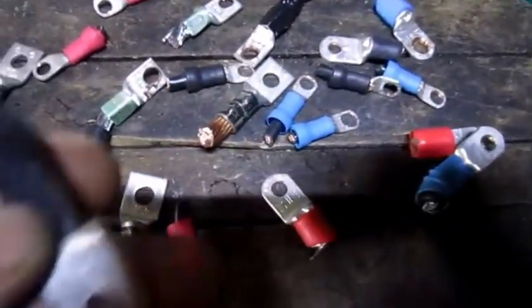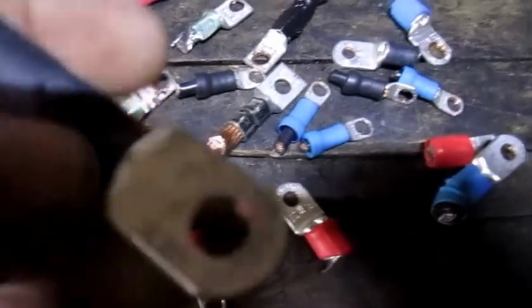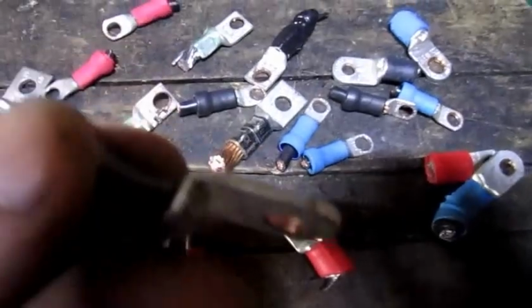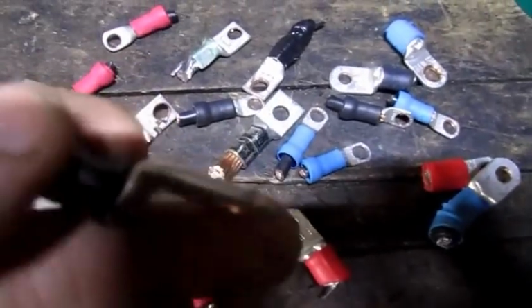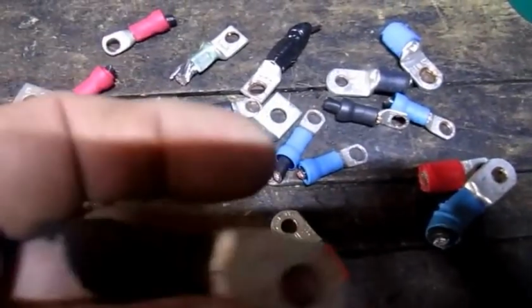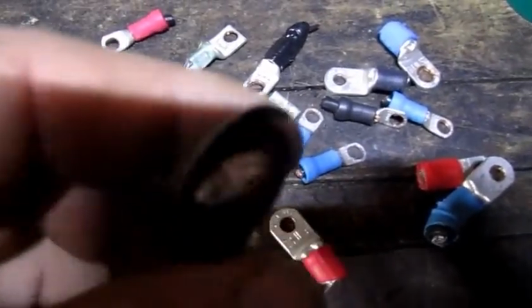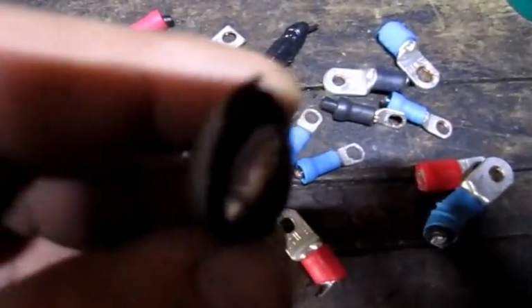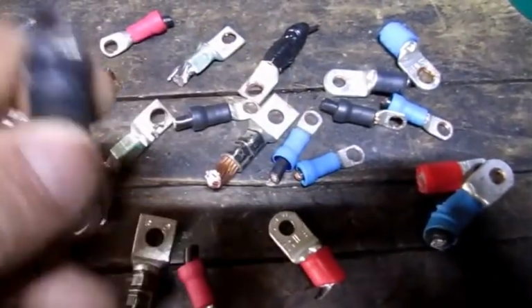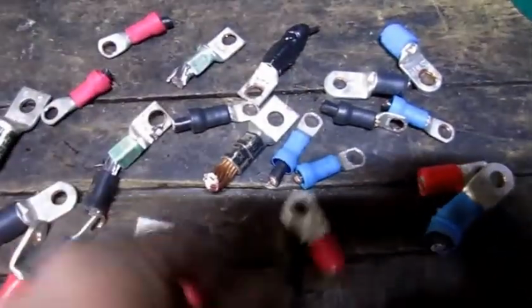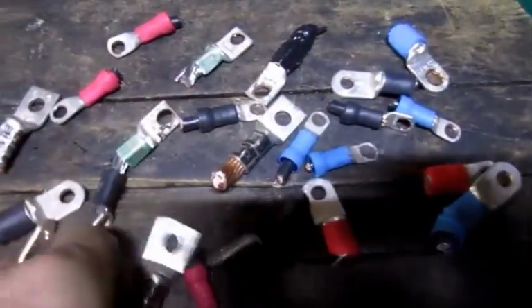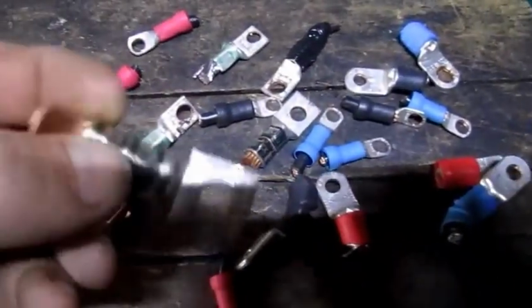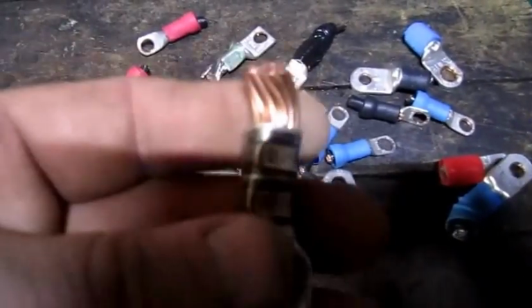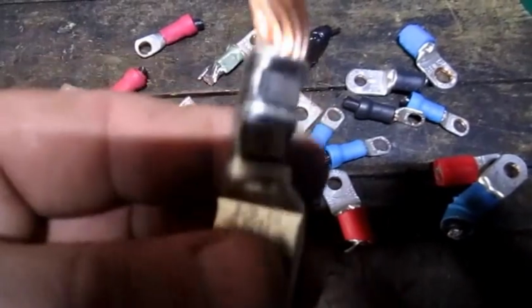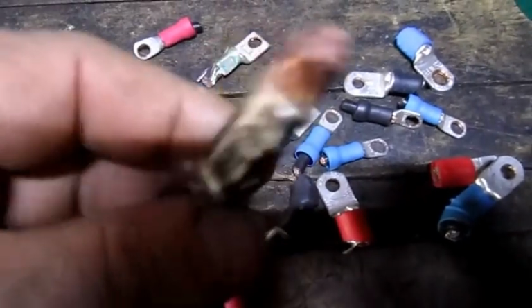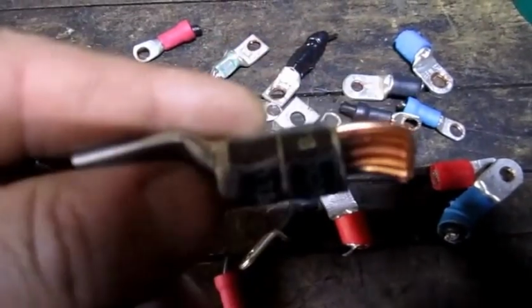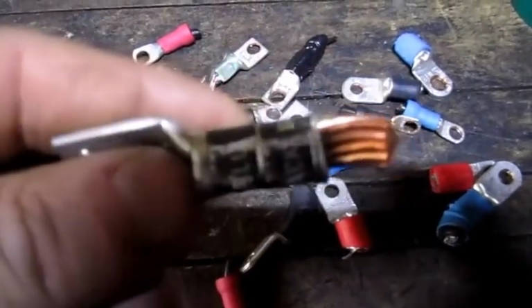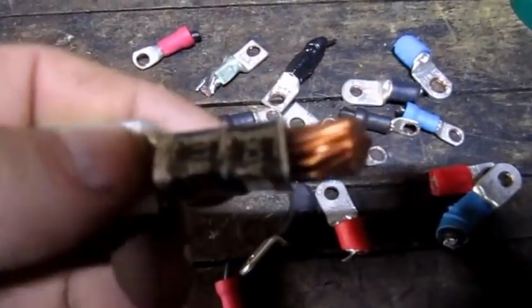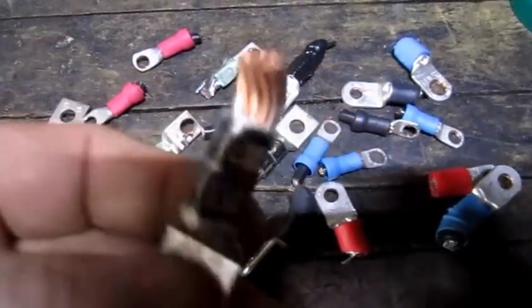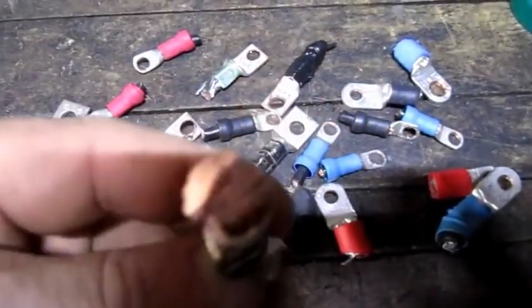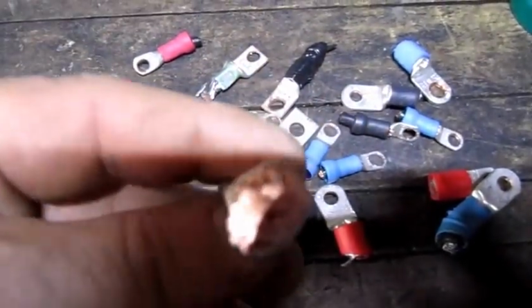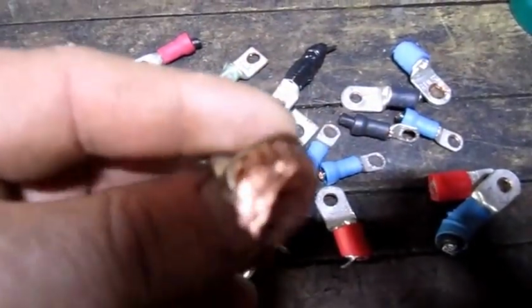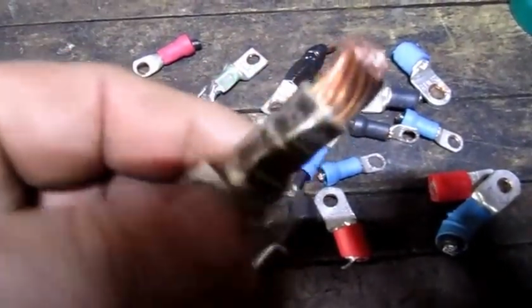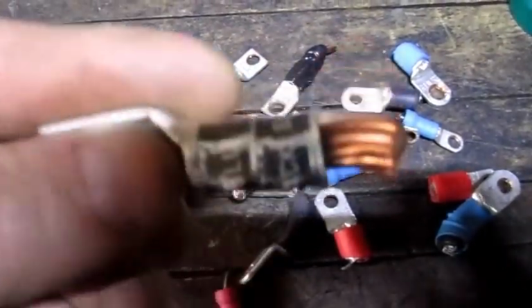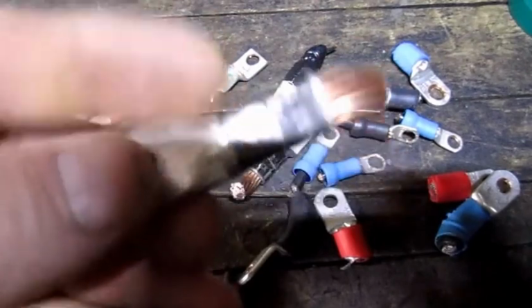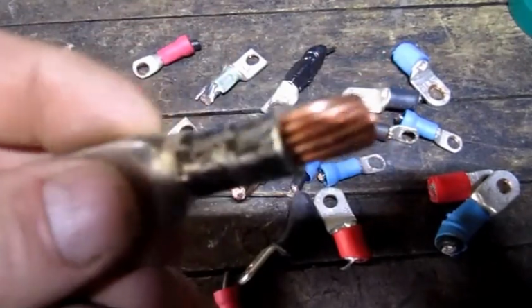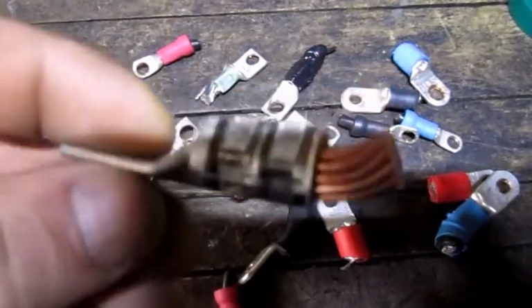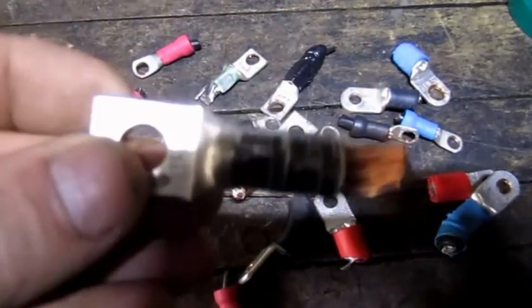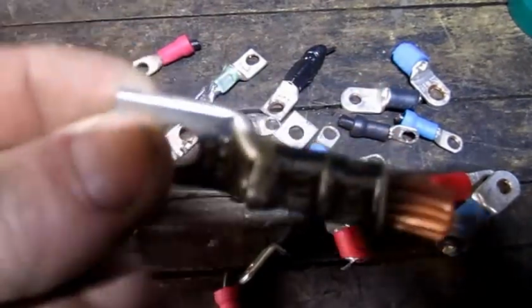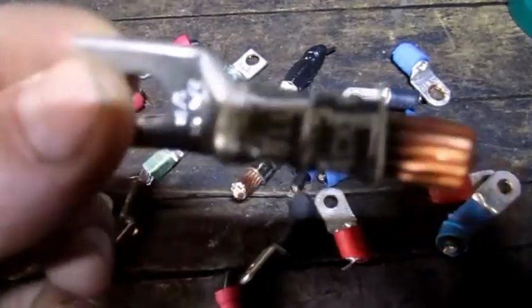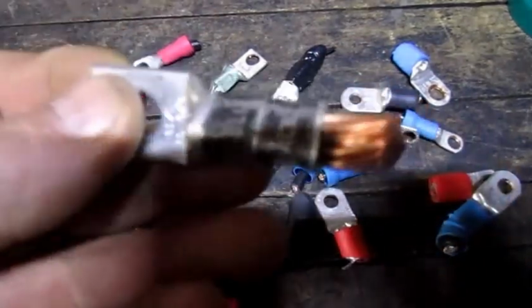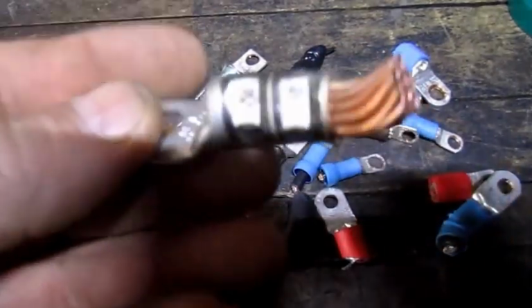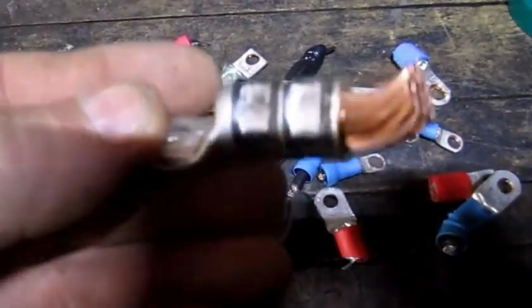So that's what I'm going to do — spend a little bit of time removing the wire that's in them, recycle that little bit of copper wire, and then keep the end itself and reuse it.